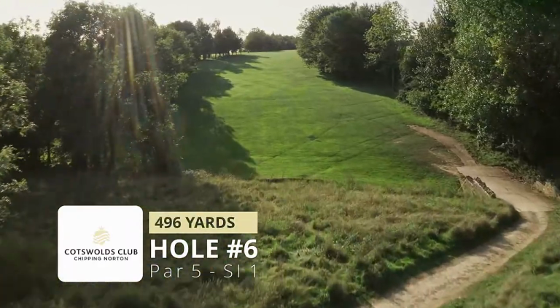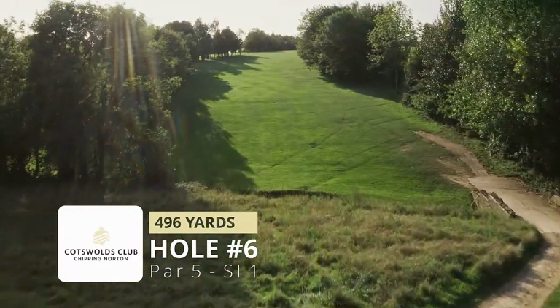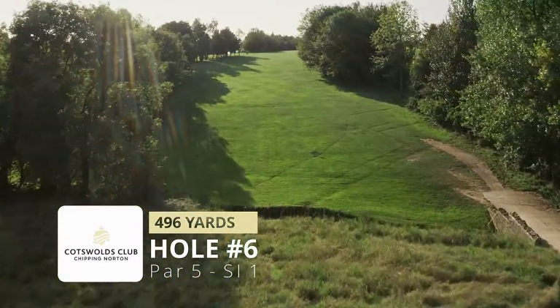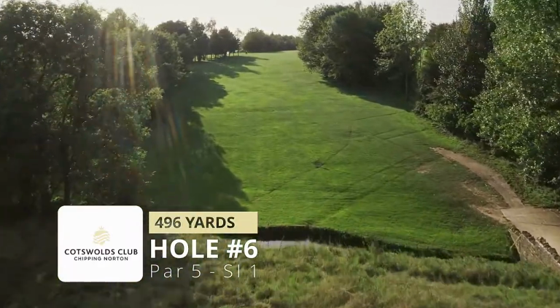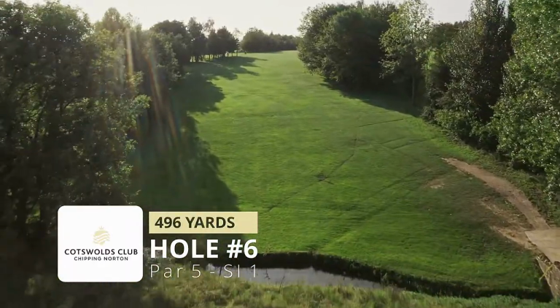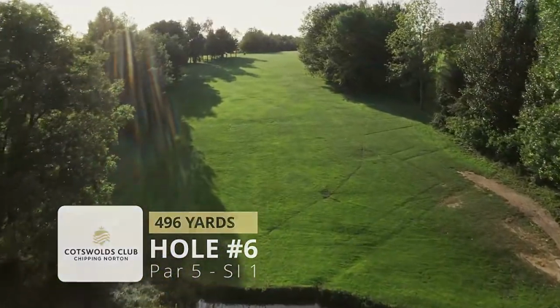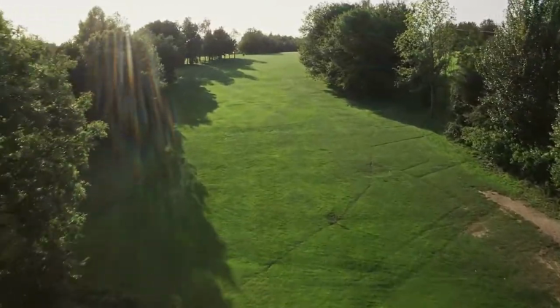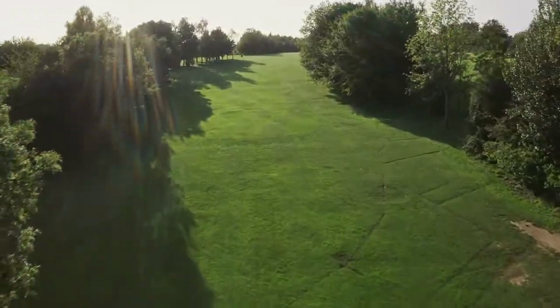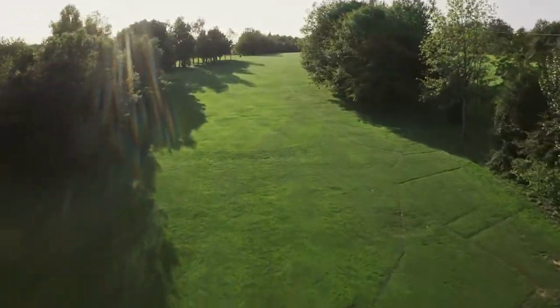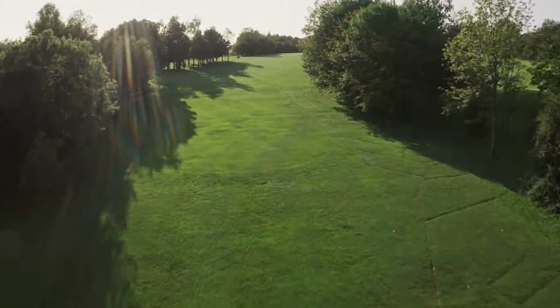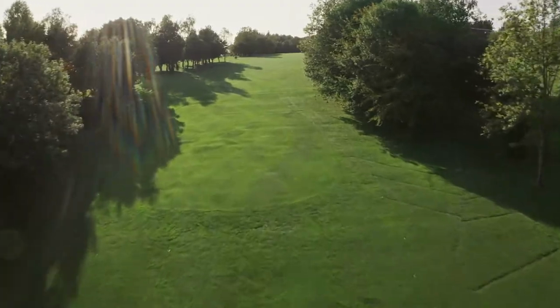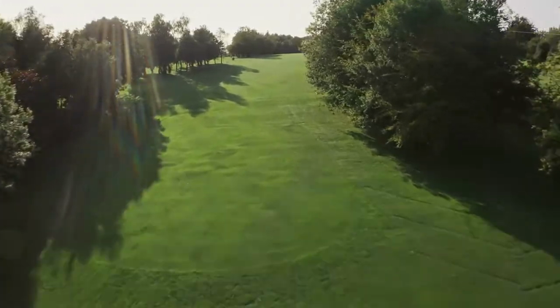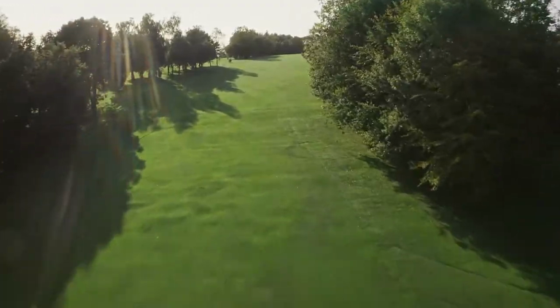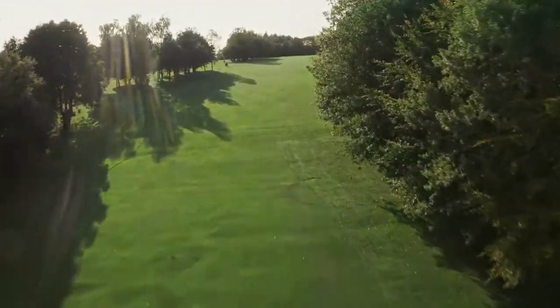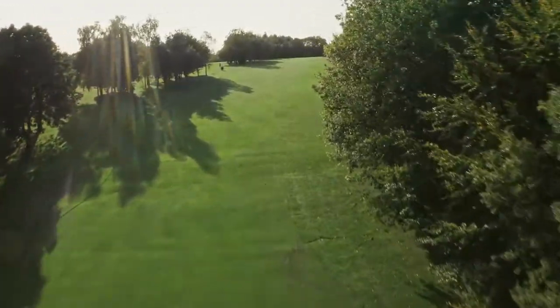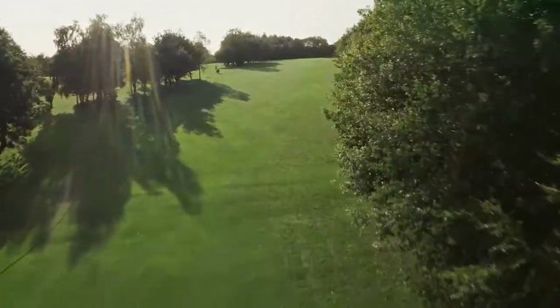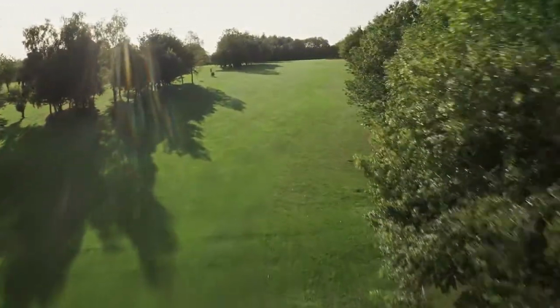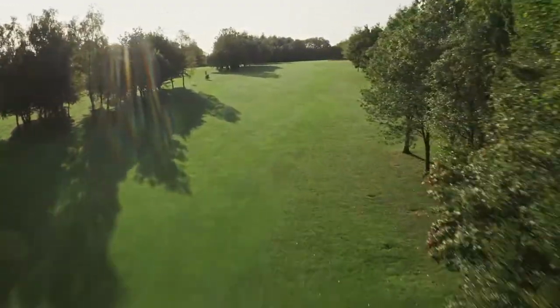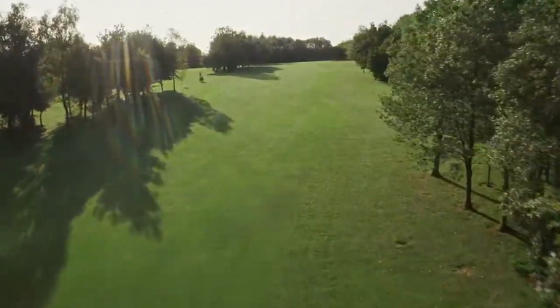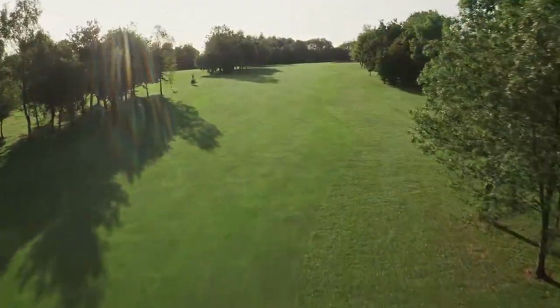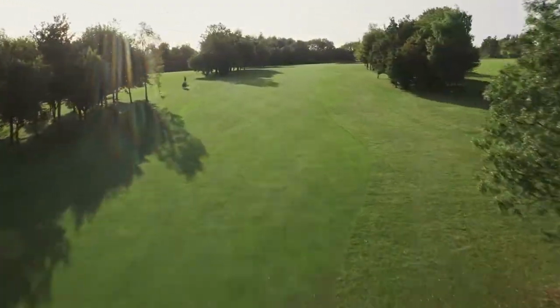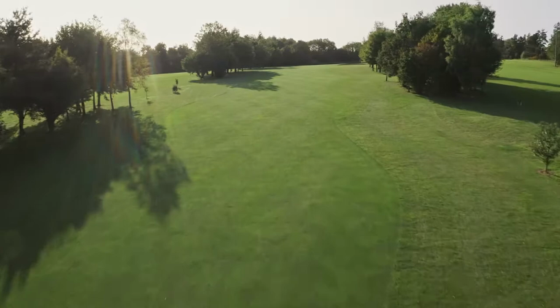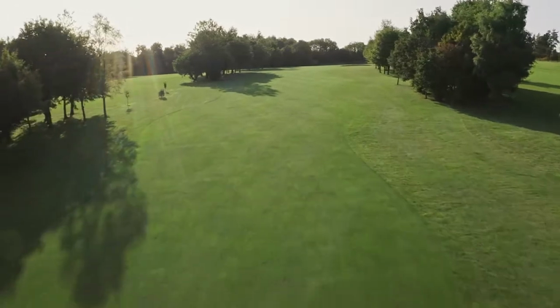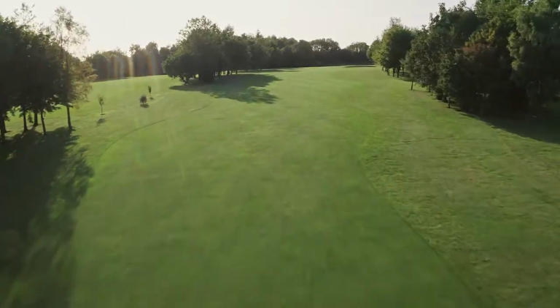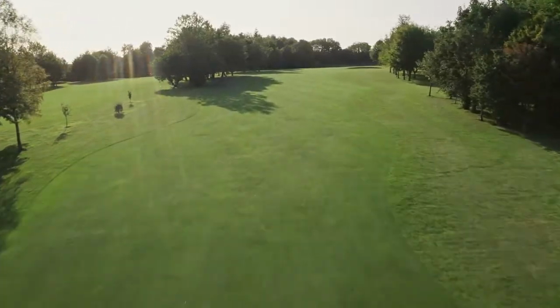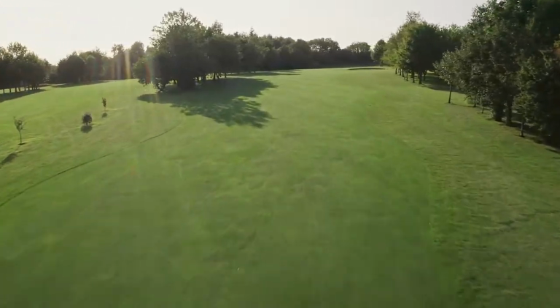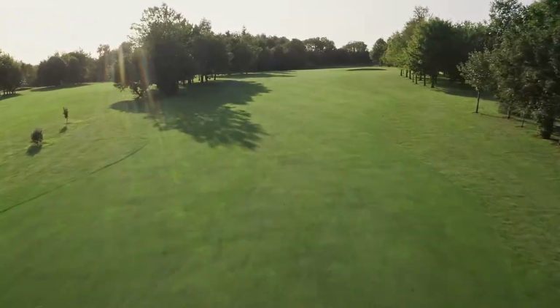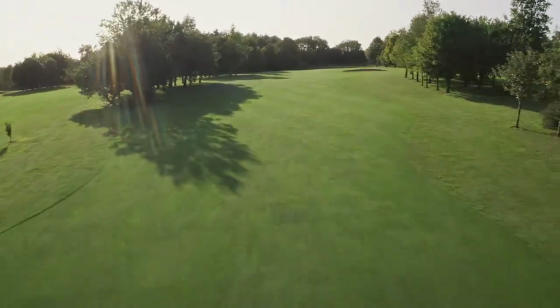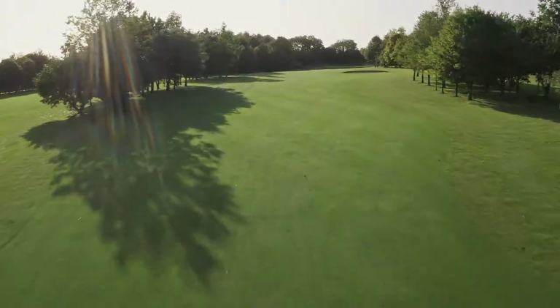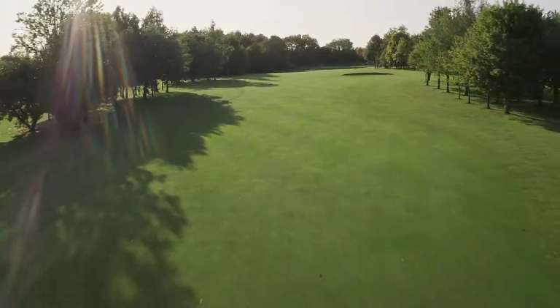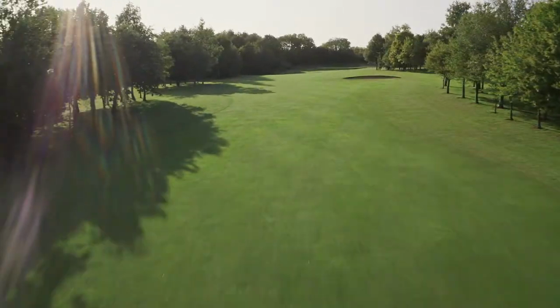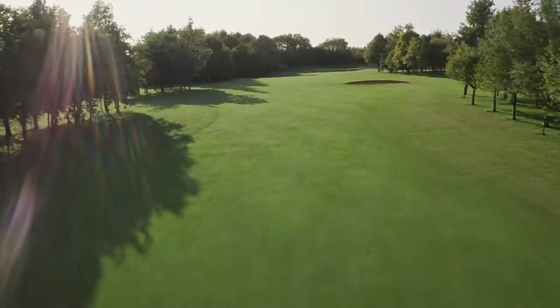Hole number six plays straight back up the hill and is our stroke index one hole. A good tee shot will allow you to lay up for your second, but be careful of the fairway bunker up the right side, which is blind on your second shot.